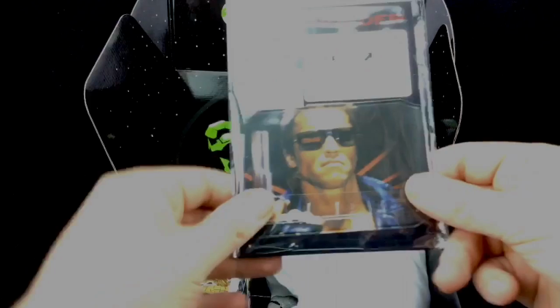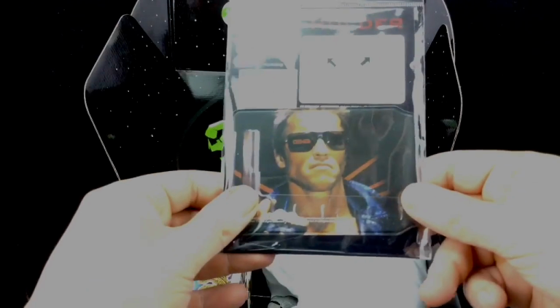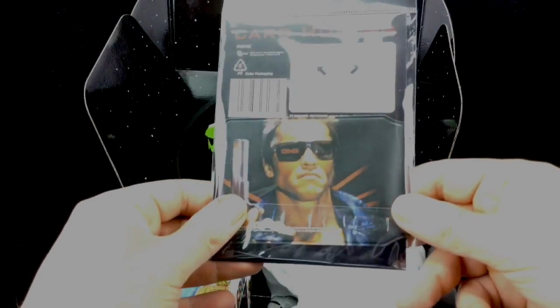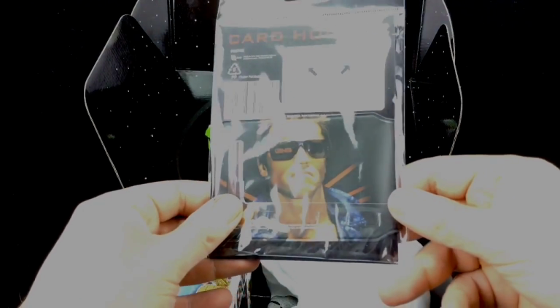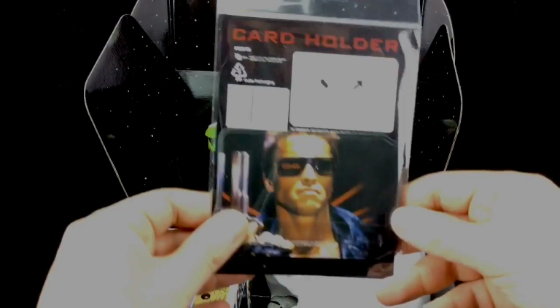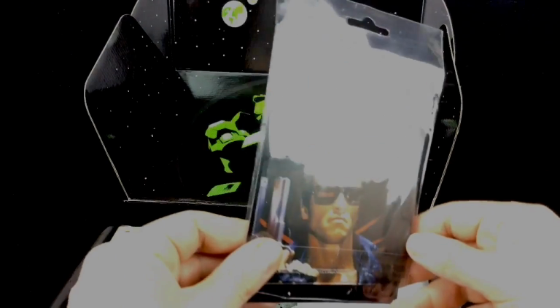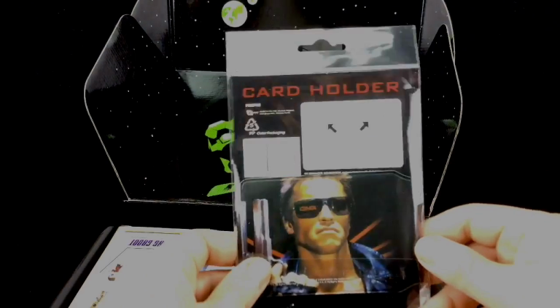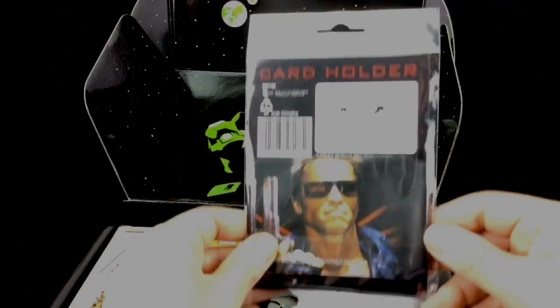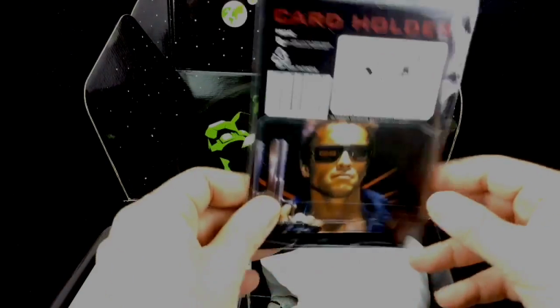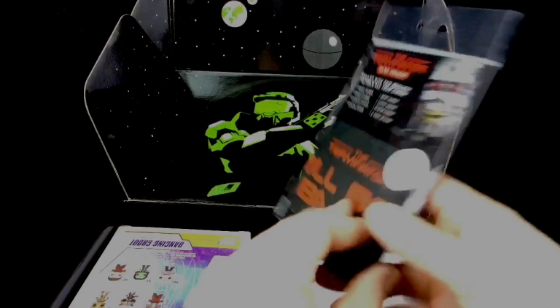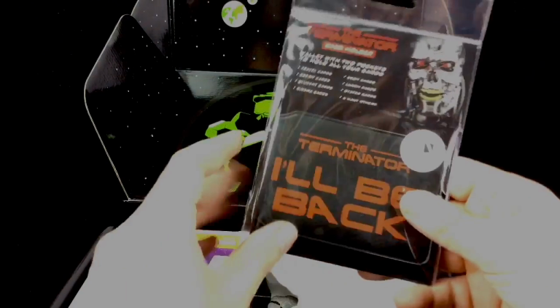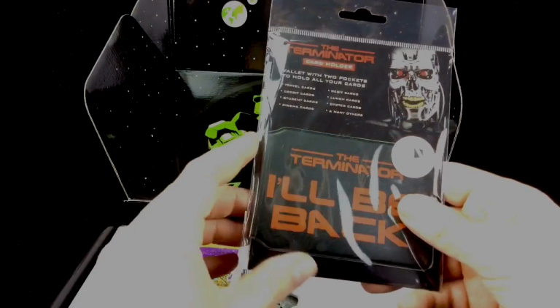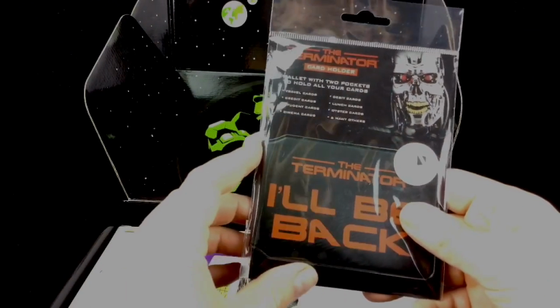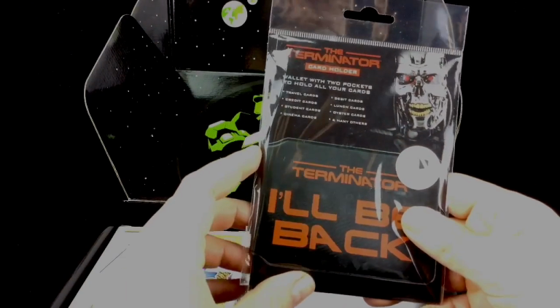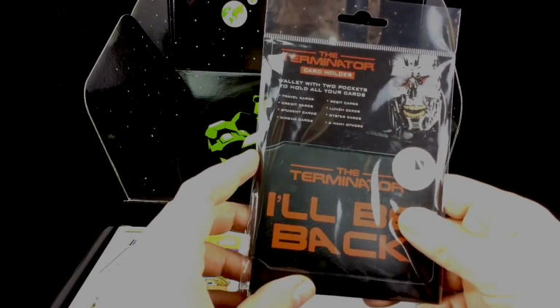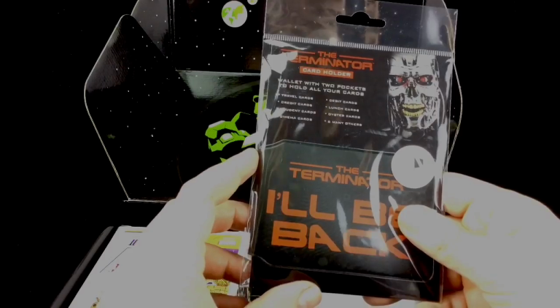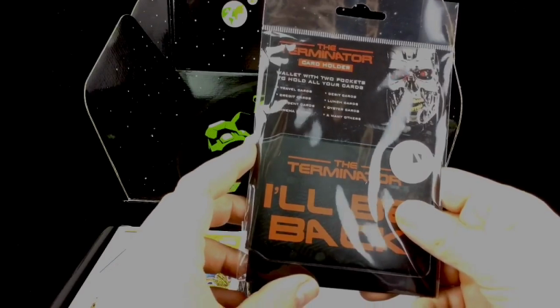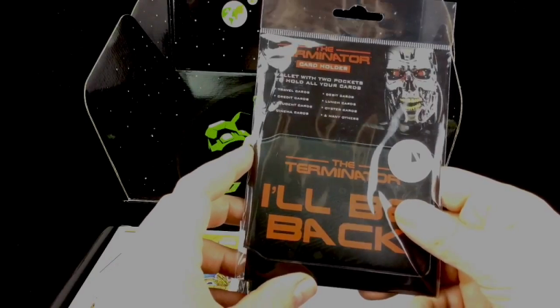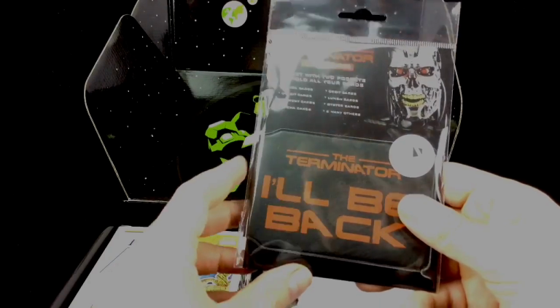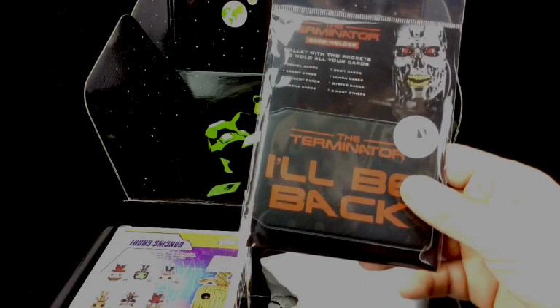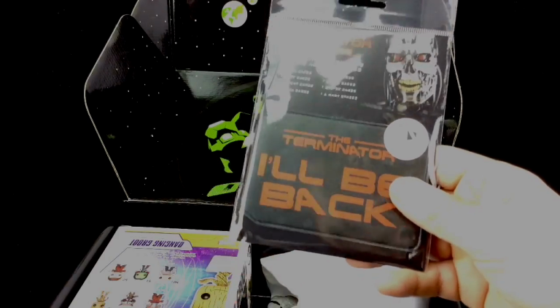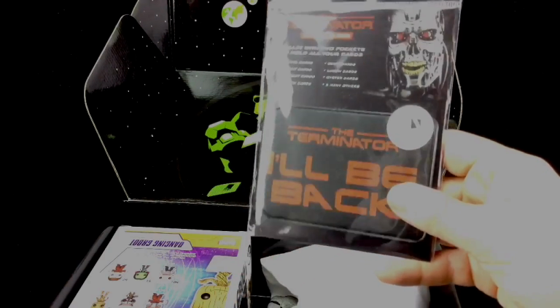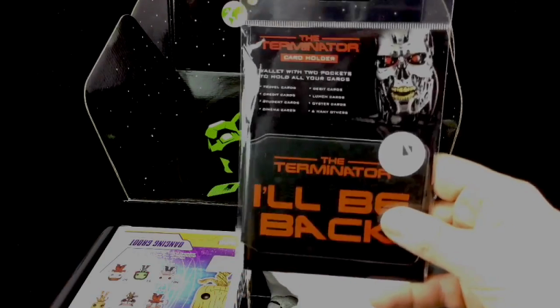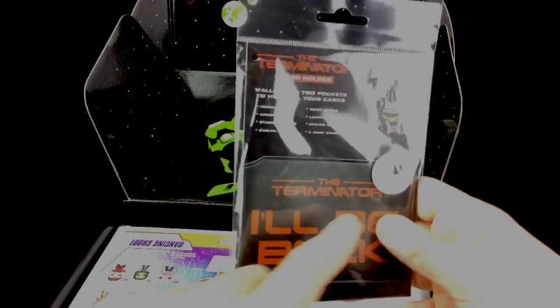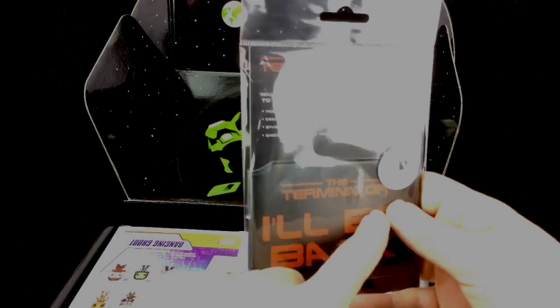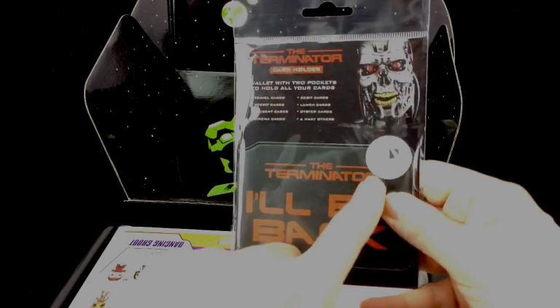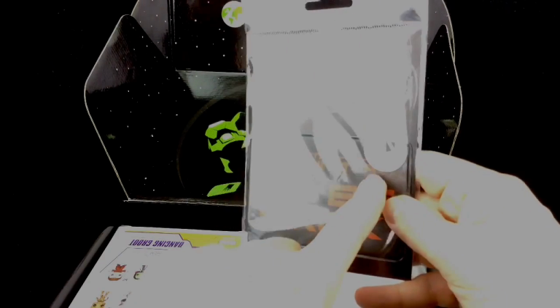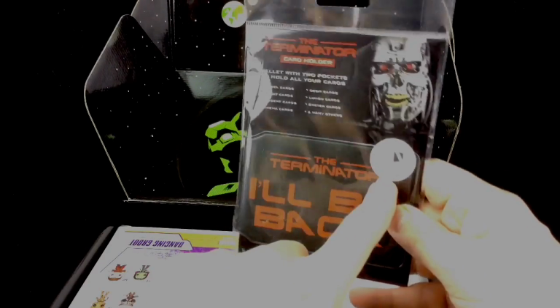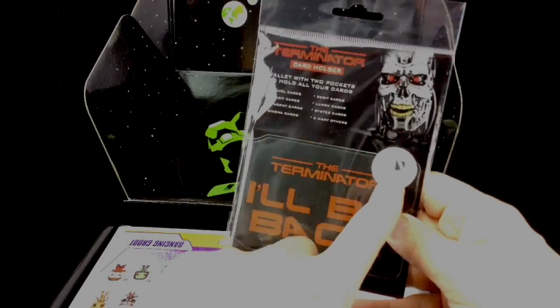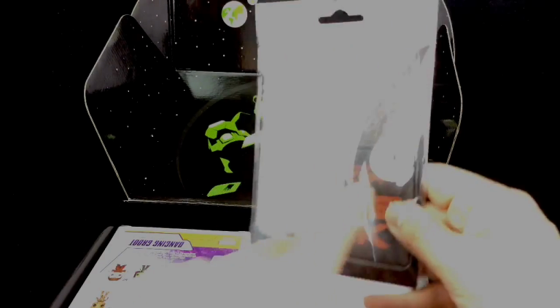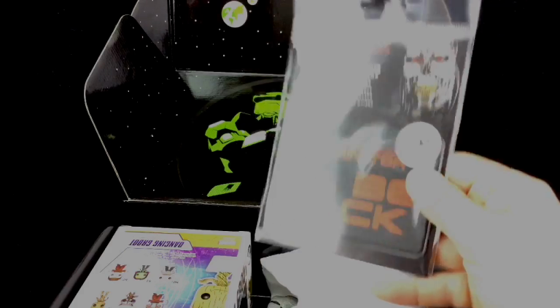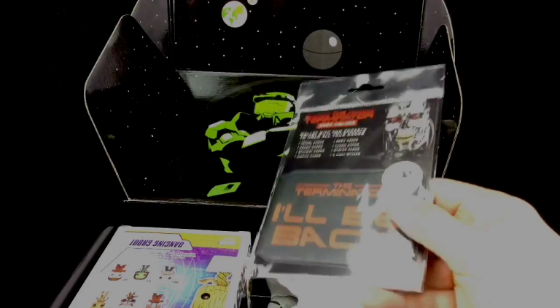We've got a Terminator card holder — I like that. It's a wallet with two pockets to hold all of your cards. That's a Xavi exclusive, this is exclusive to Xavi.